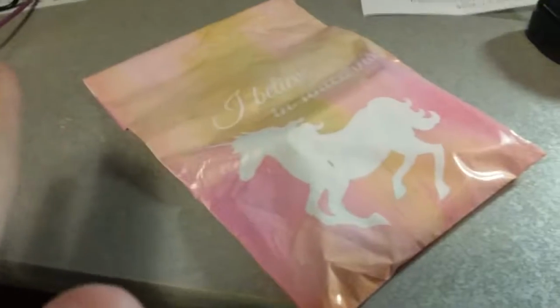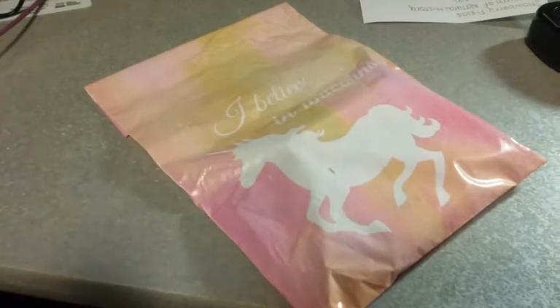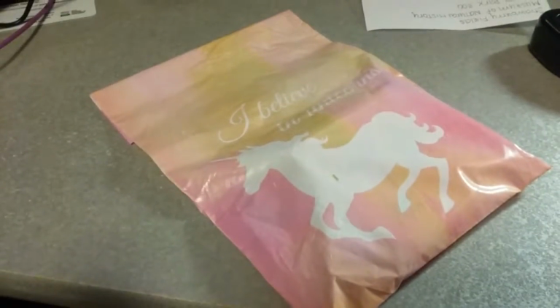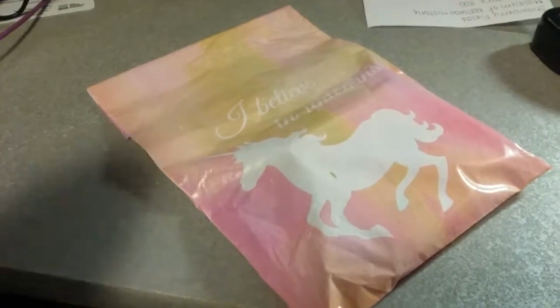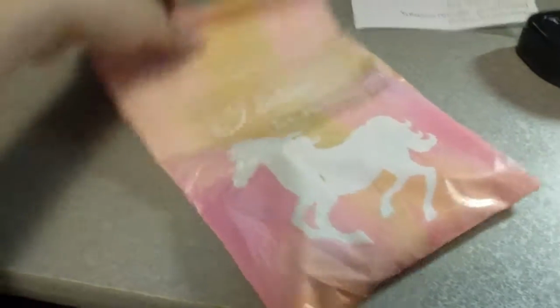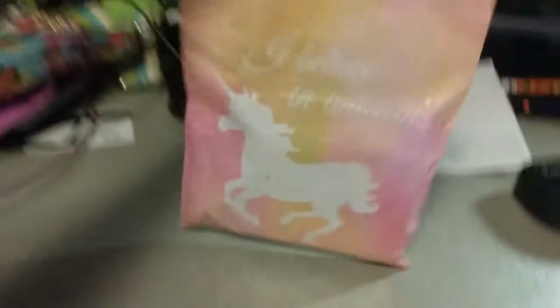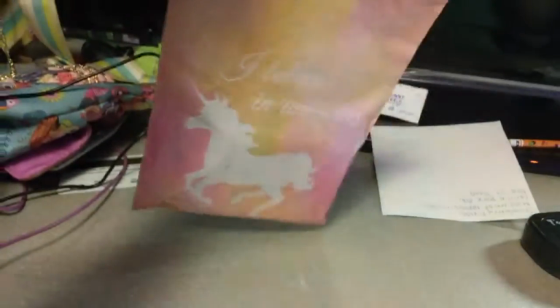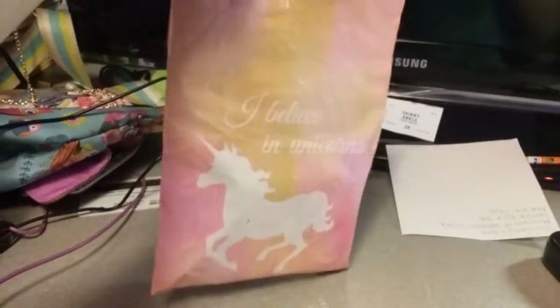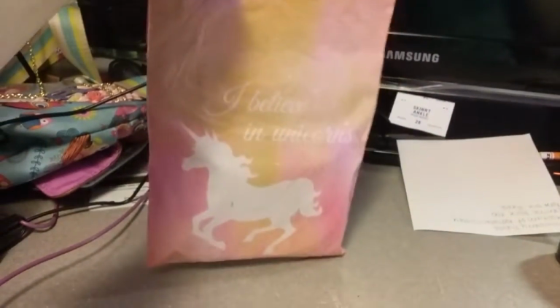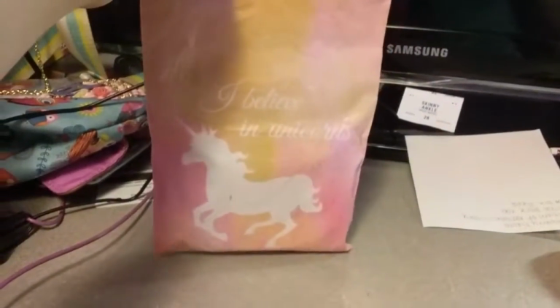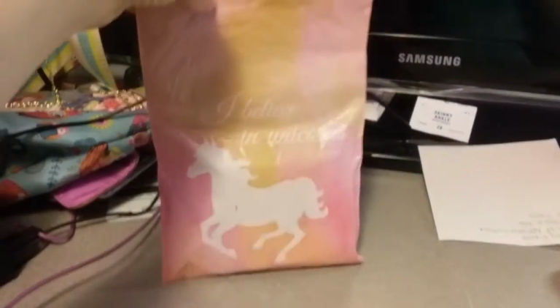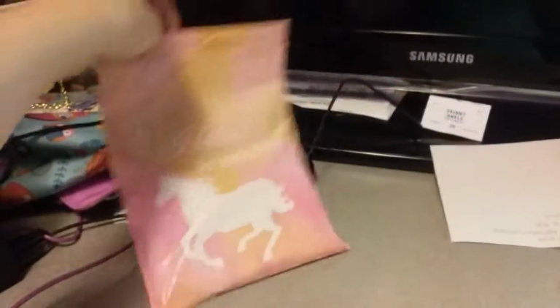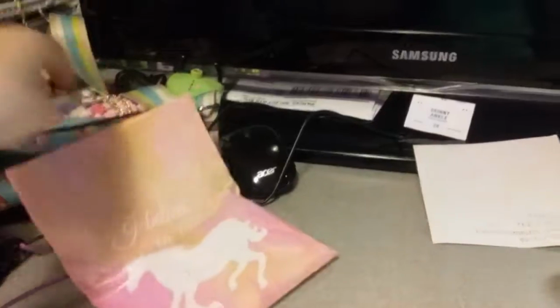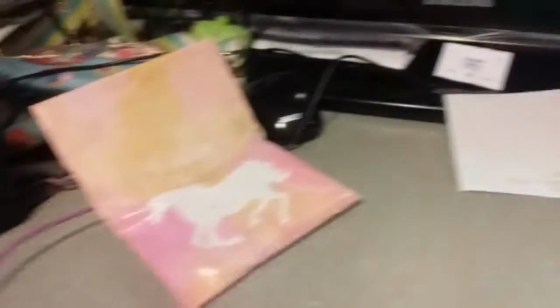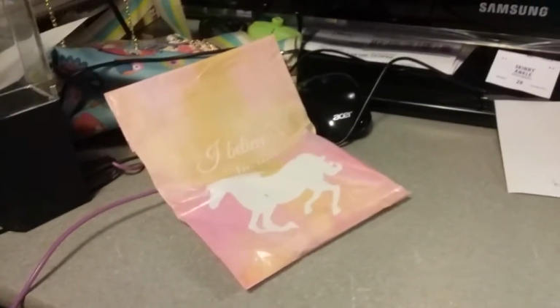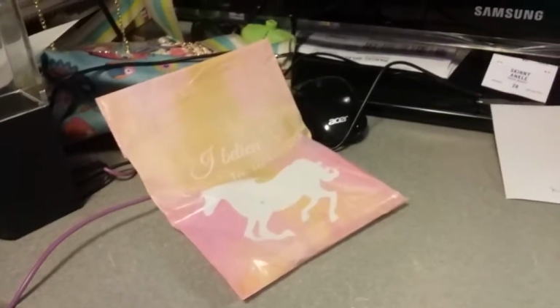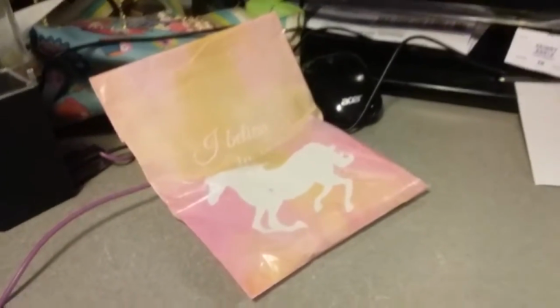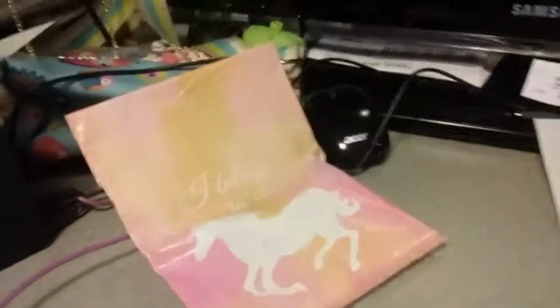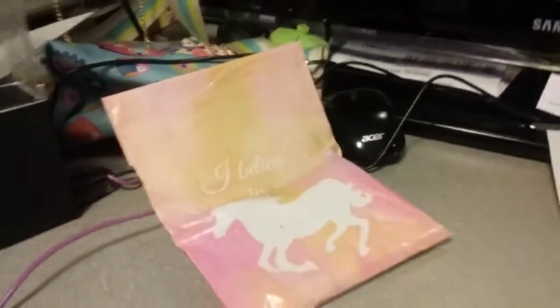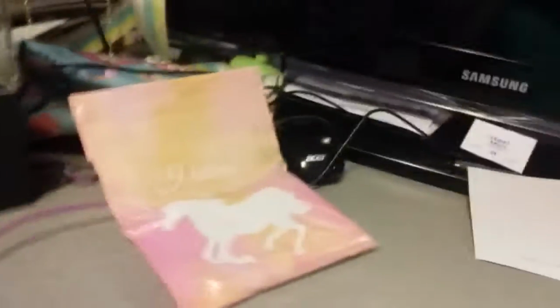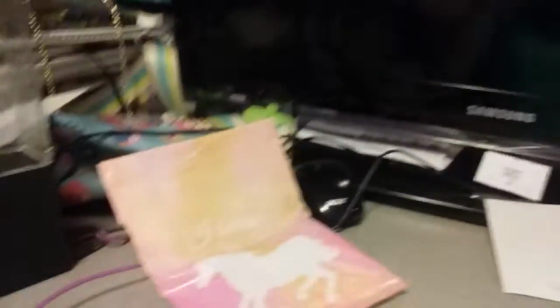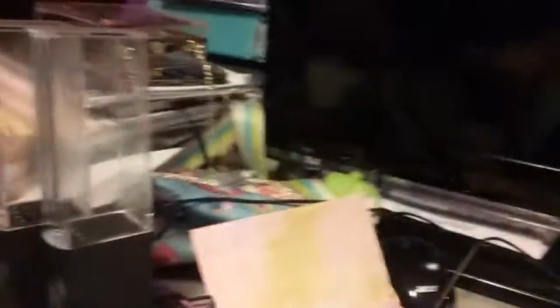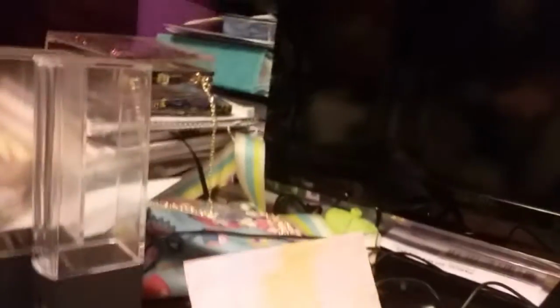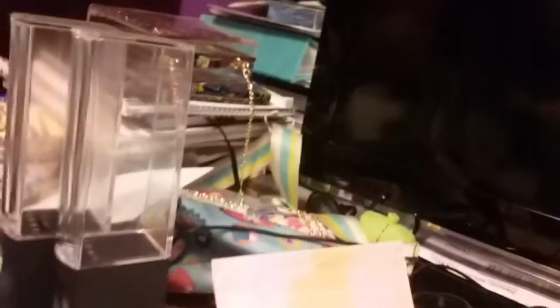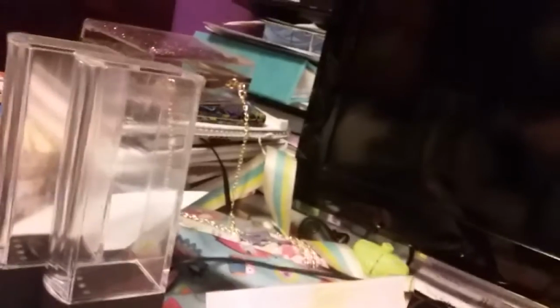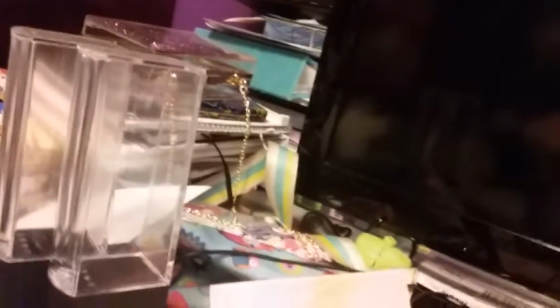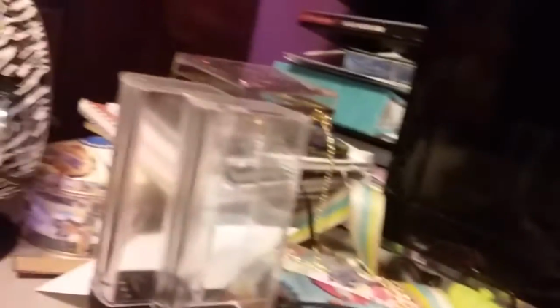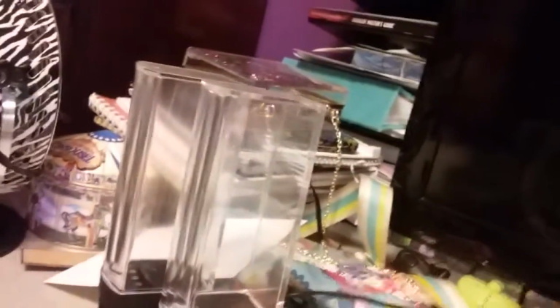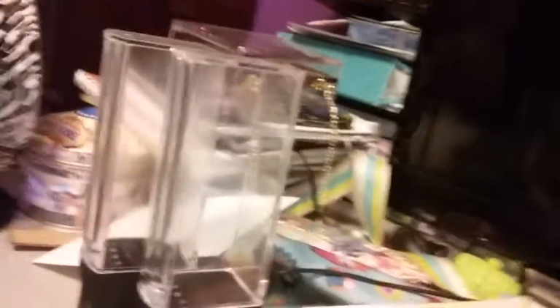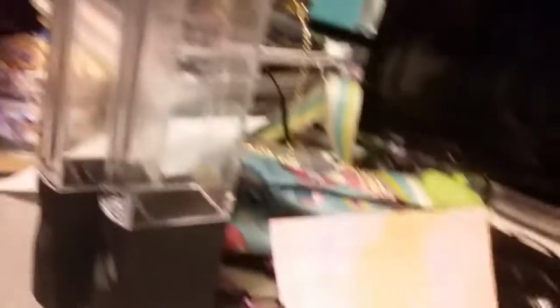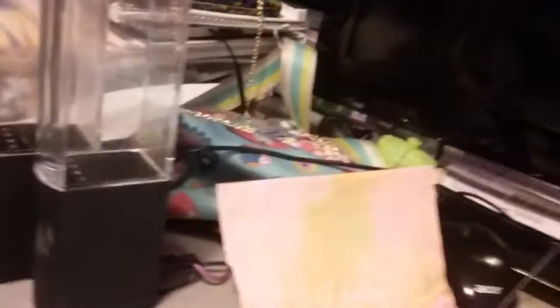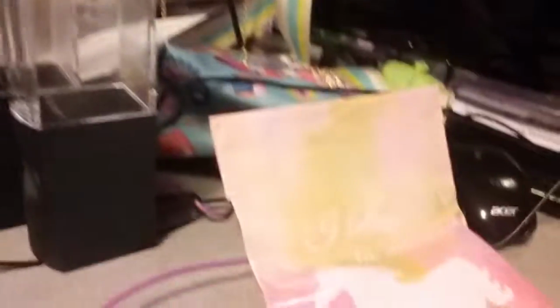Here is the package I received in the mail. I believe in unicorns. Let's open this bad boy up. I'm so excited to show you guys what I got.